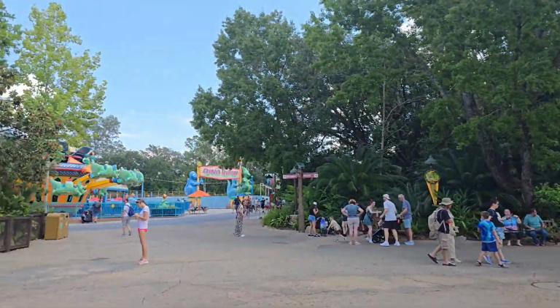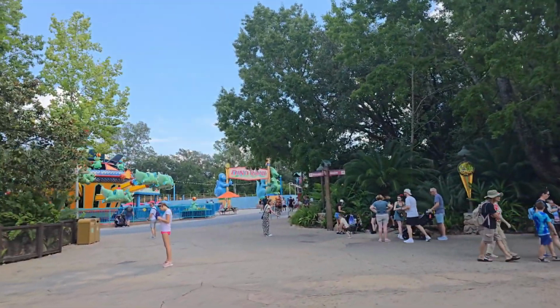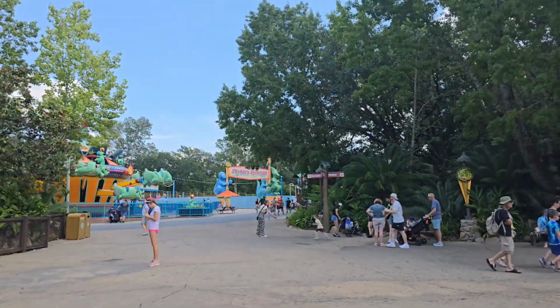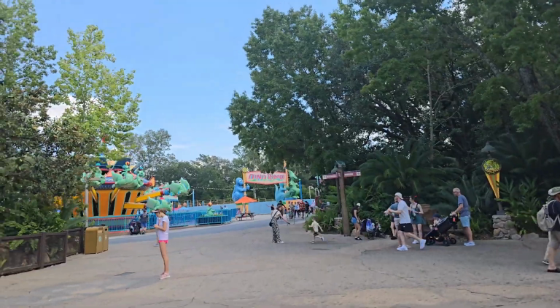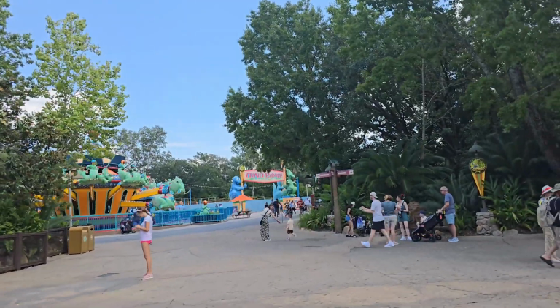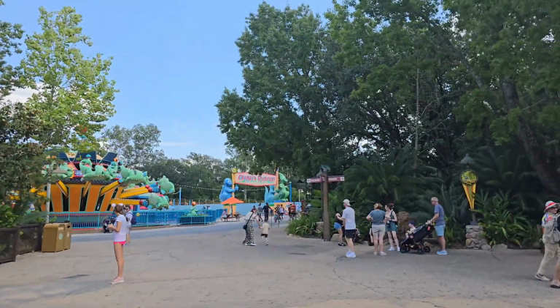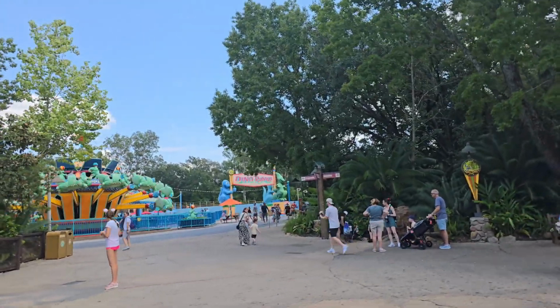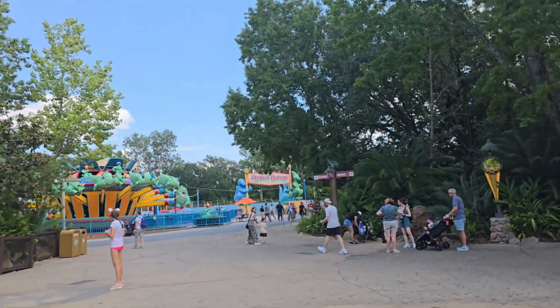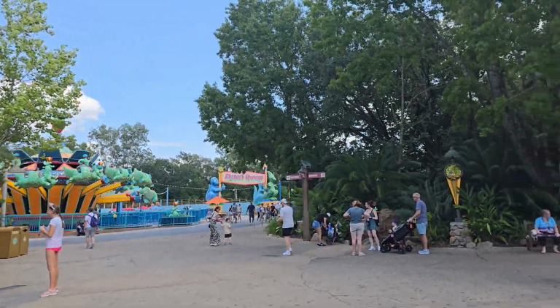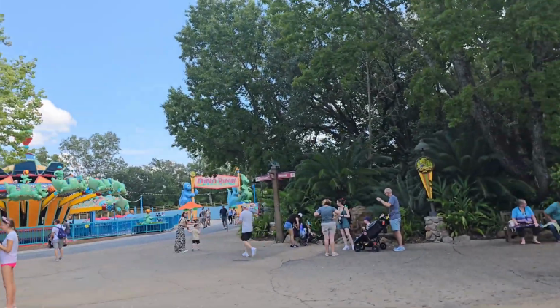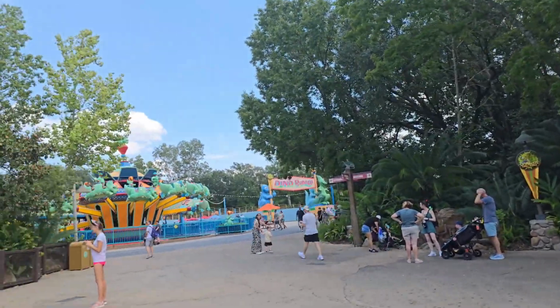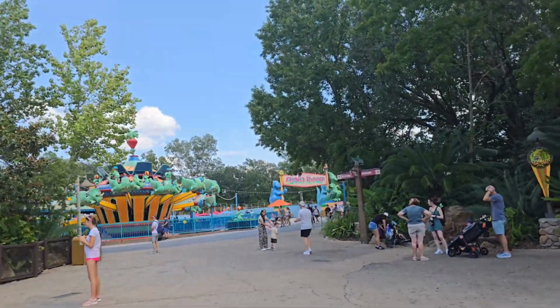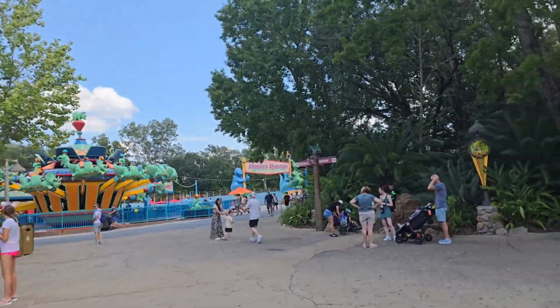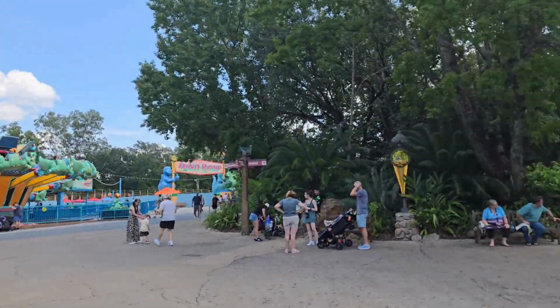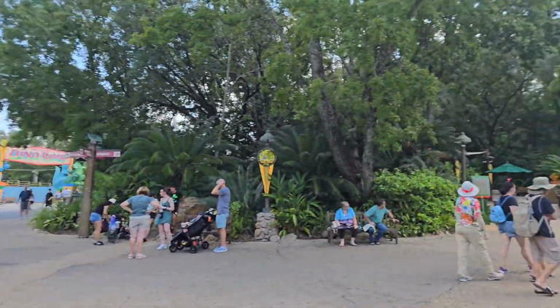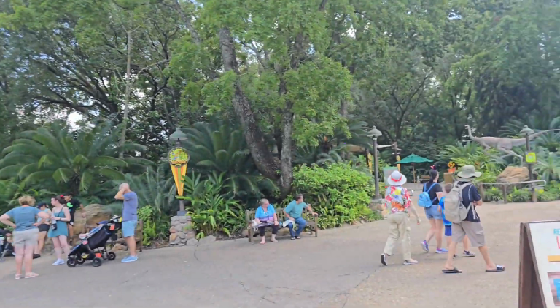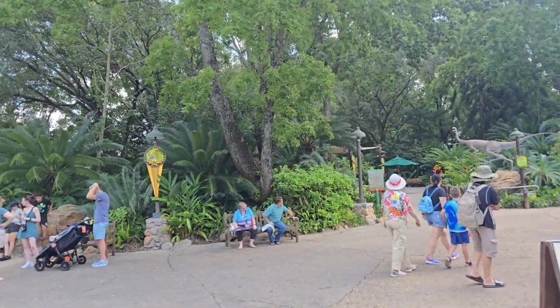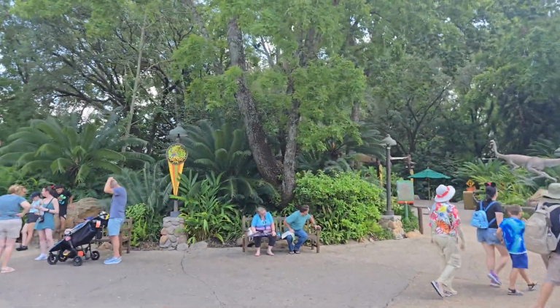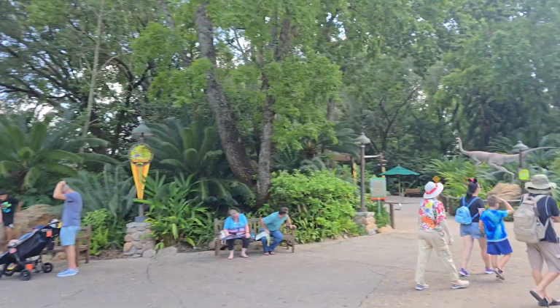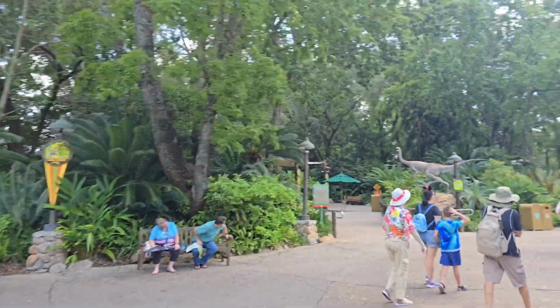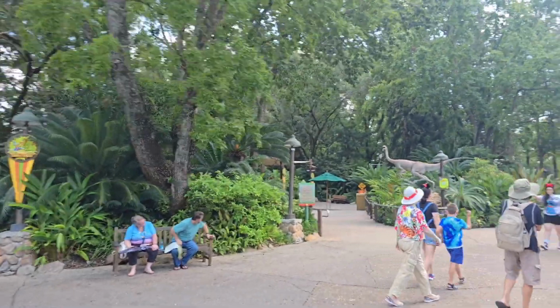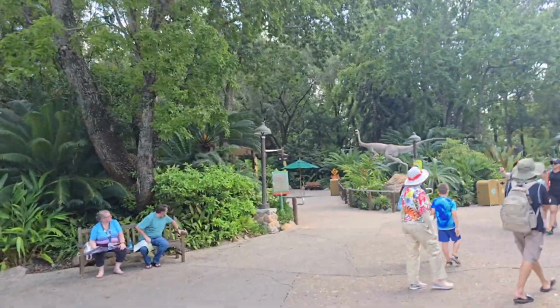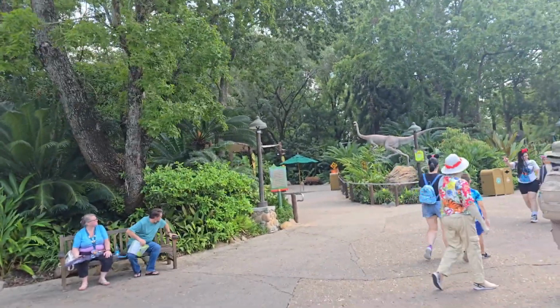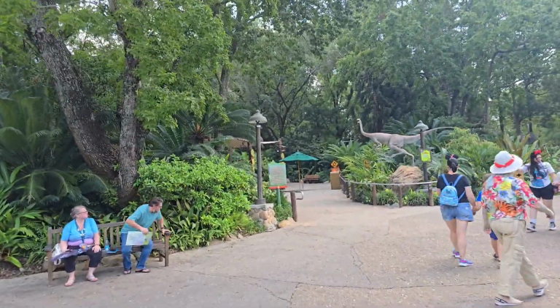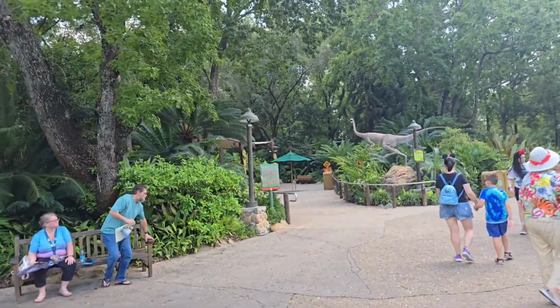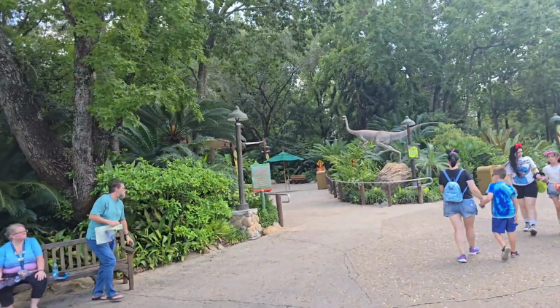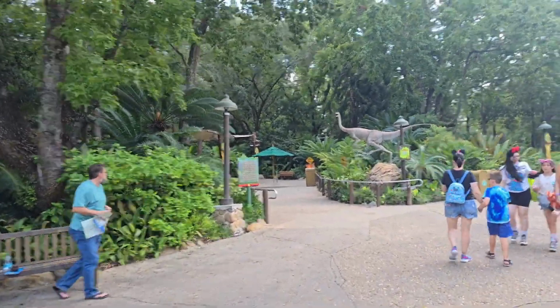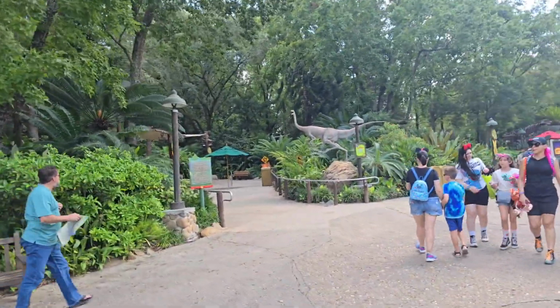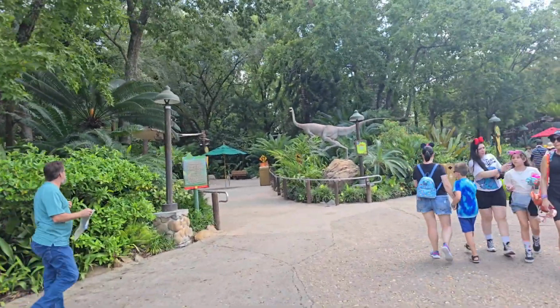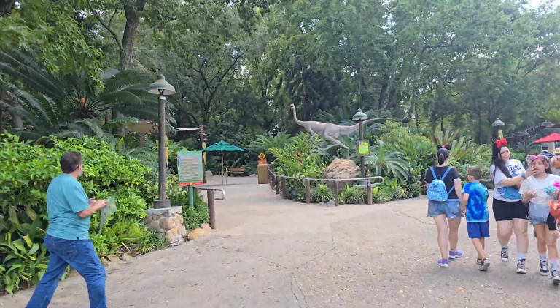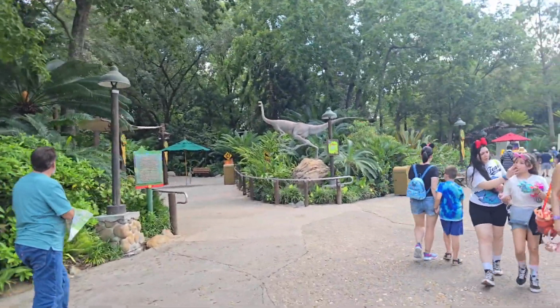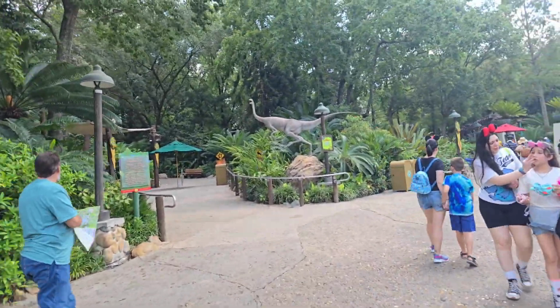Chester and Hester's Dino-Rama — again, it's a bunch of bullet points. I just have to go through and organize it into cohesive thoughts that make sense and have it be a good story.